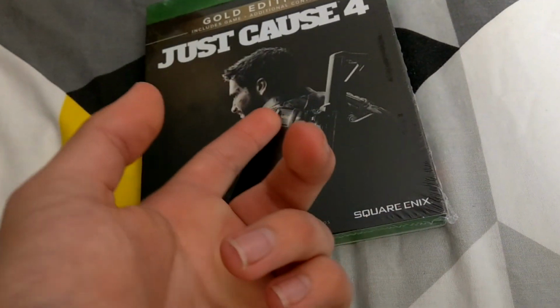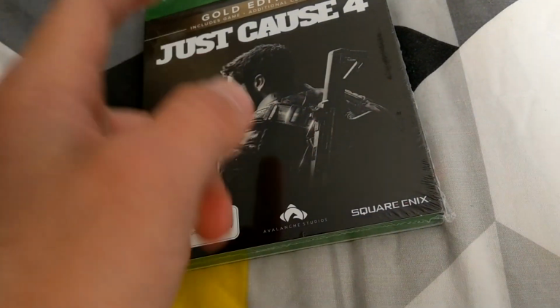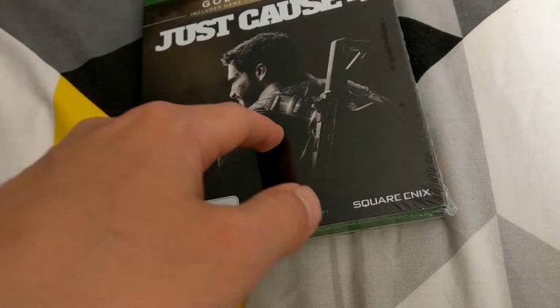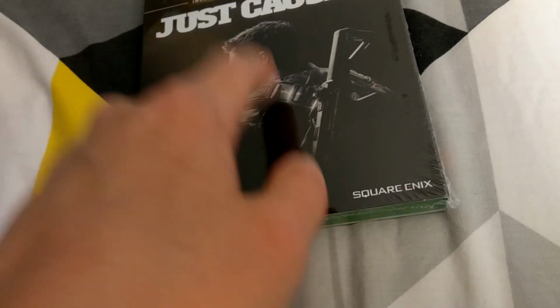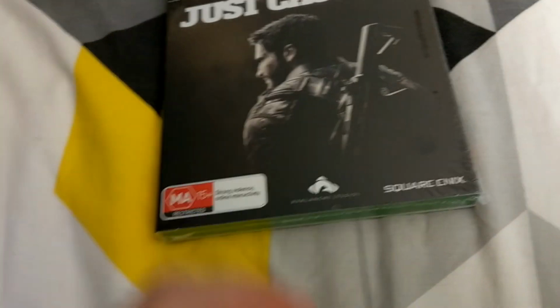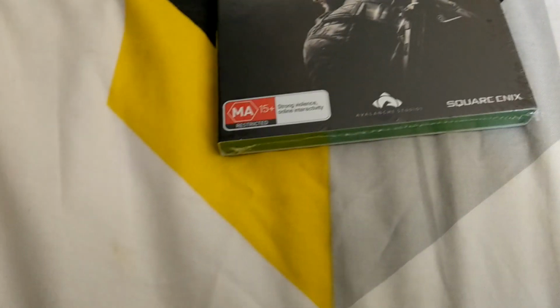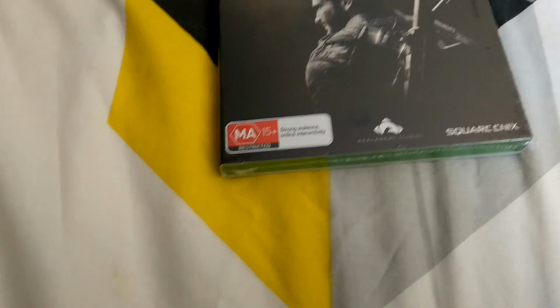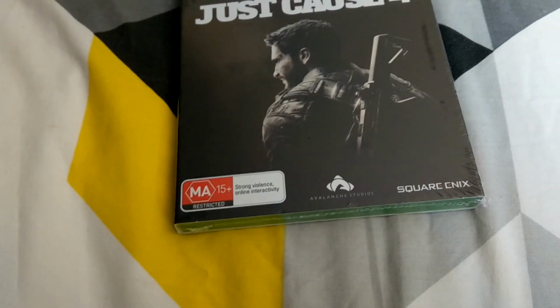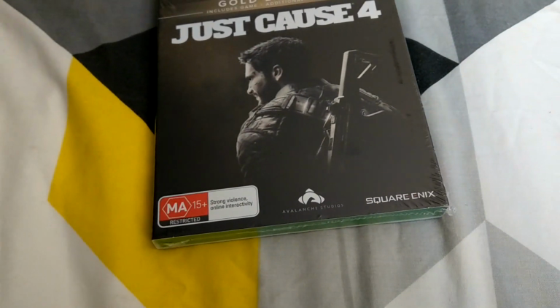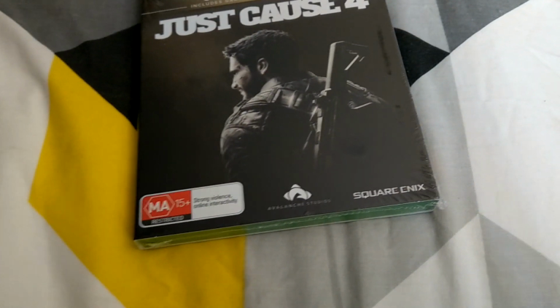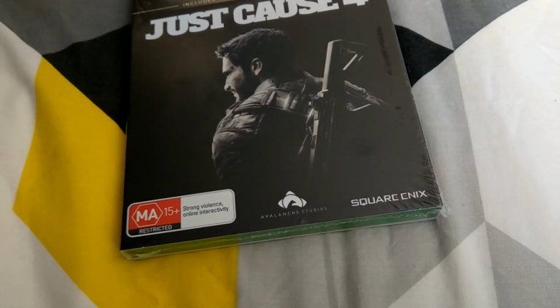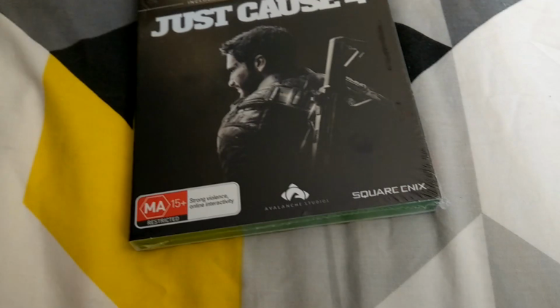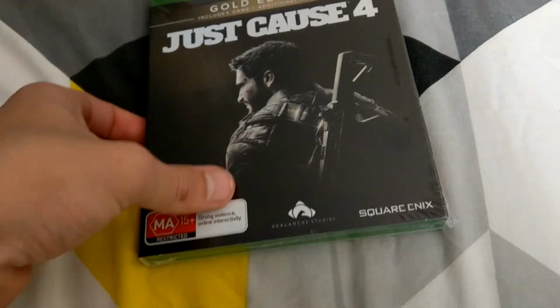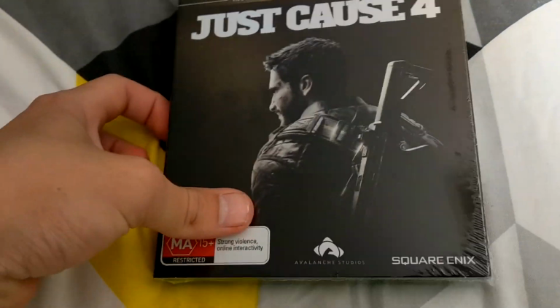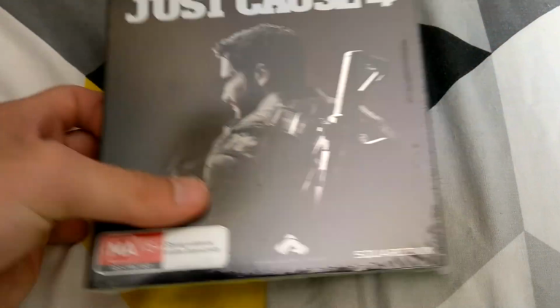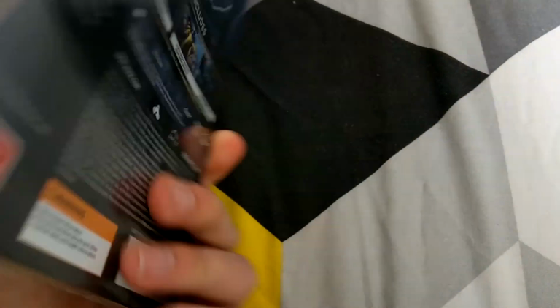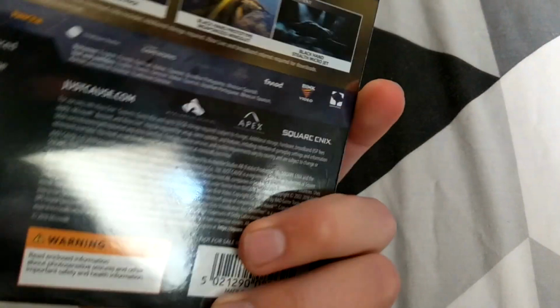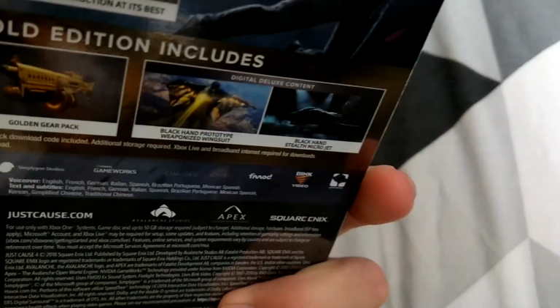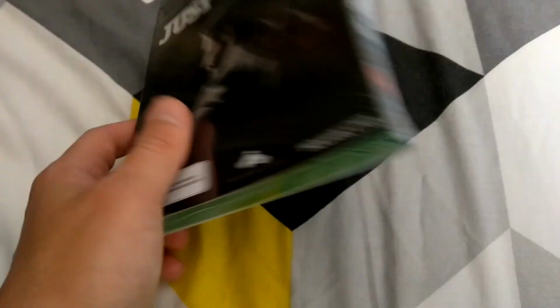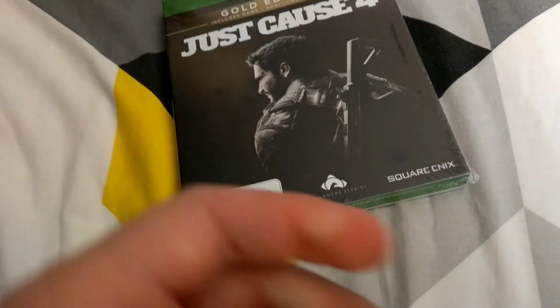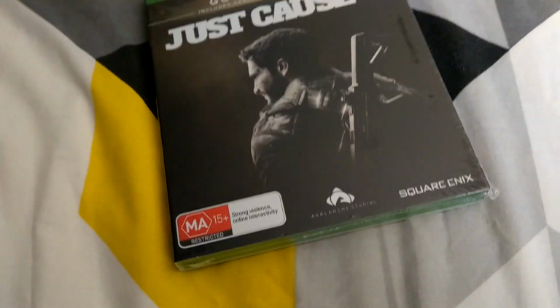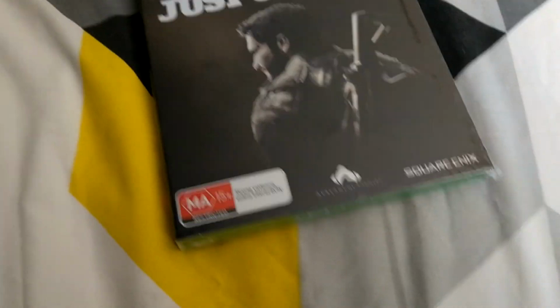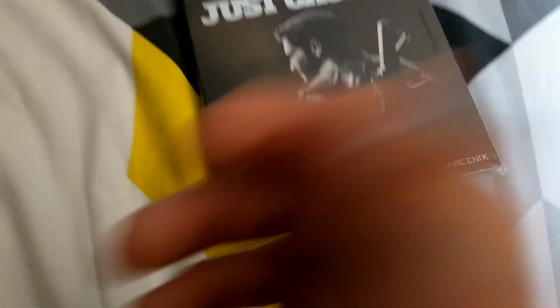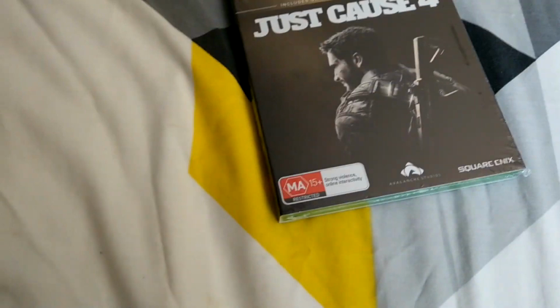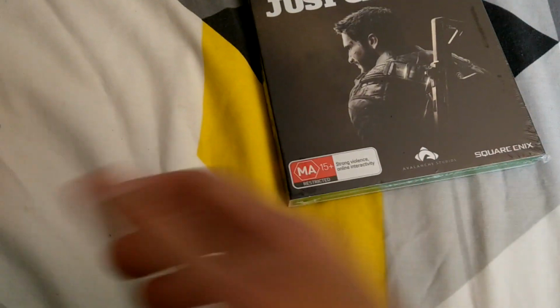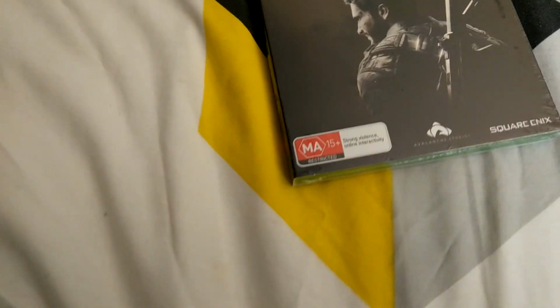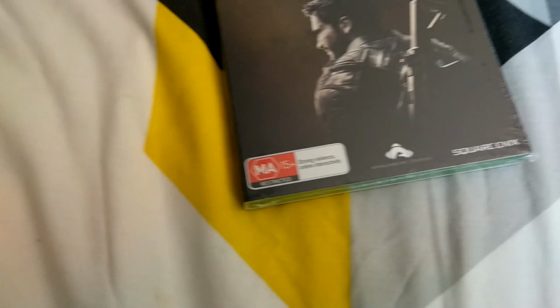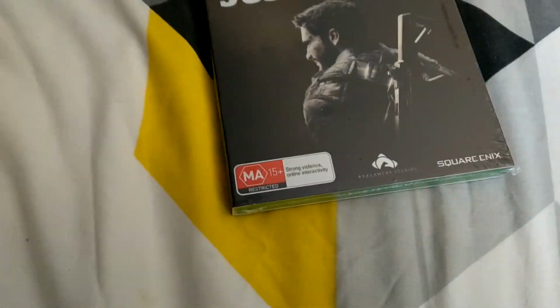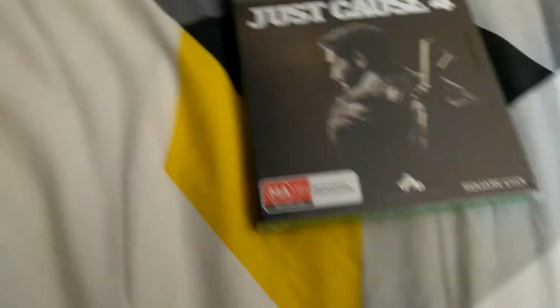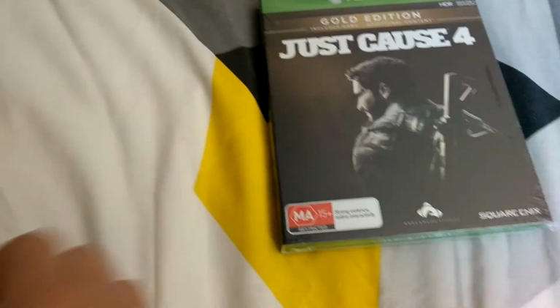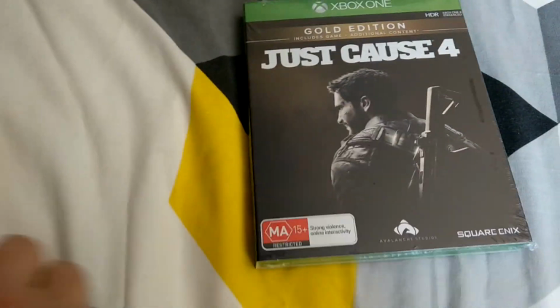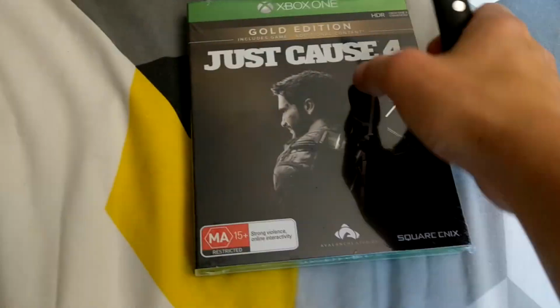I've tried not to watch anything on this. Now there's literally no other editions apart from this and the steelbook edition, but this isn't a steelbook unfortunately — it's just a normal case. I don't know why they do that with gold editions.